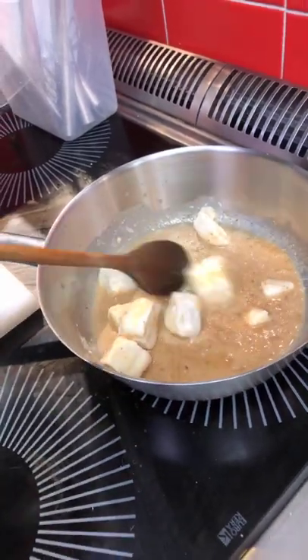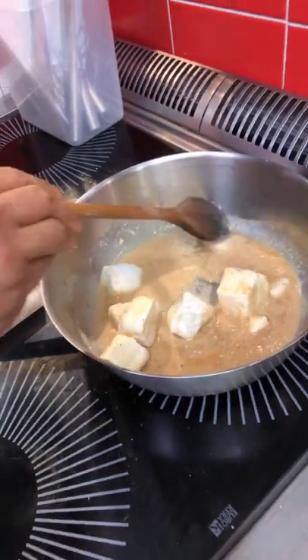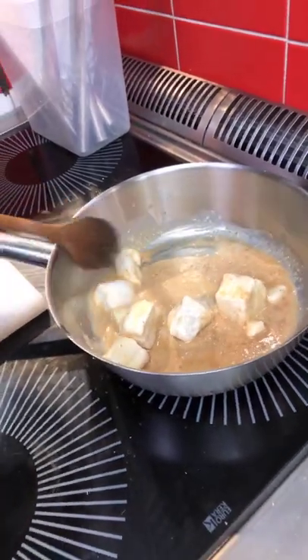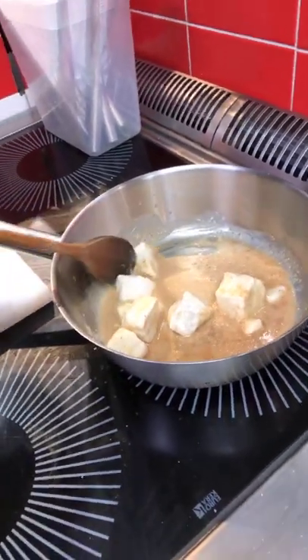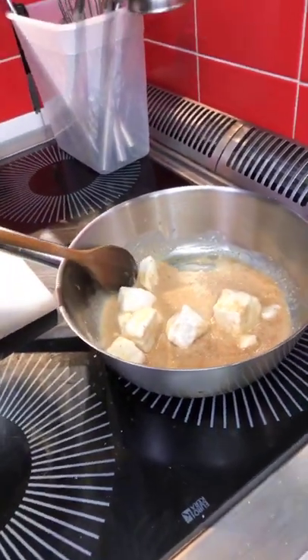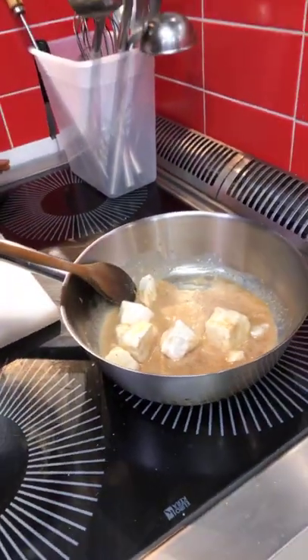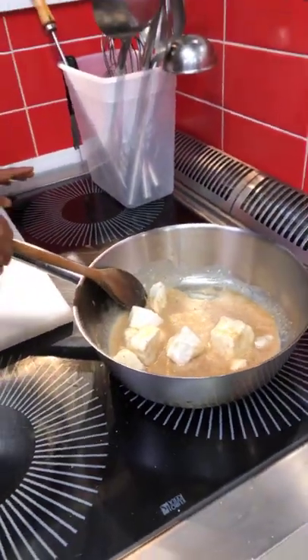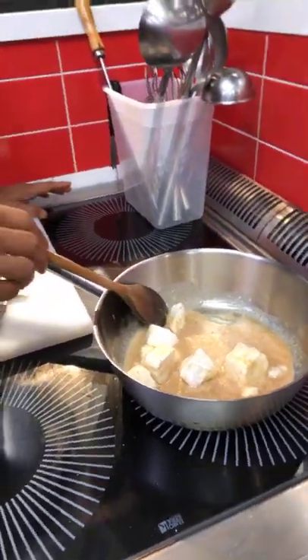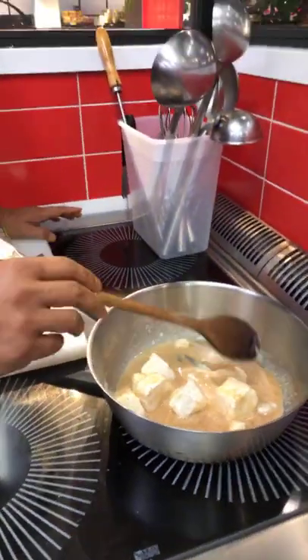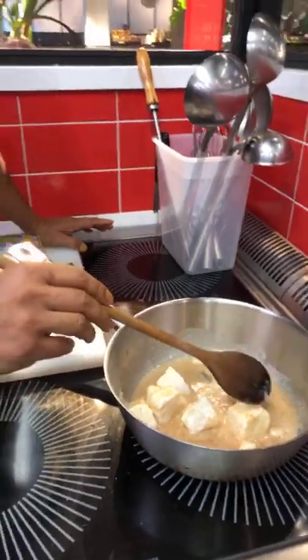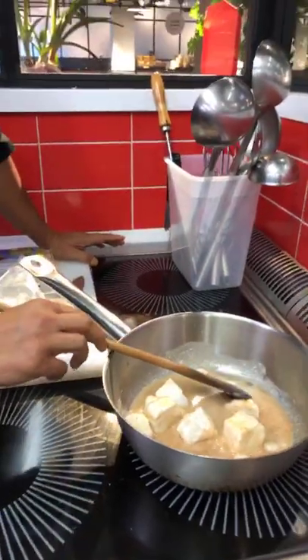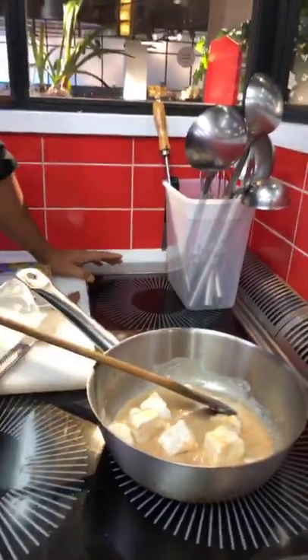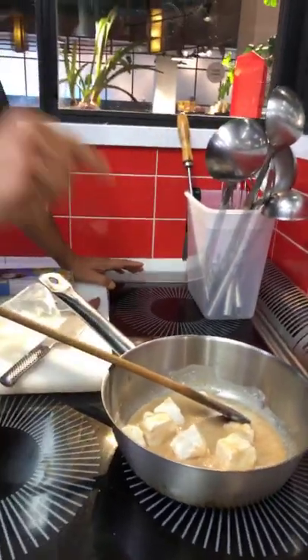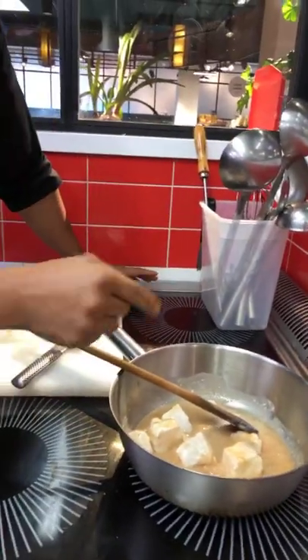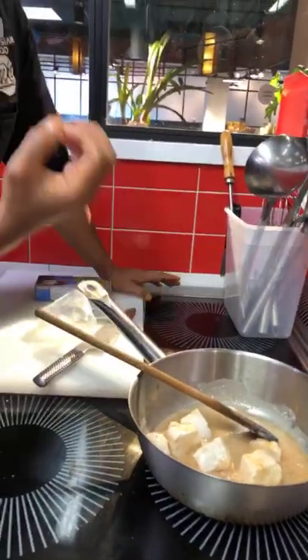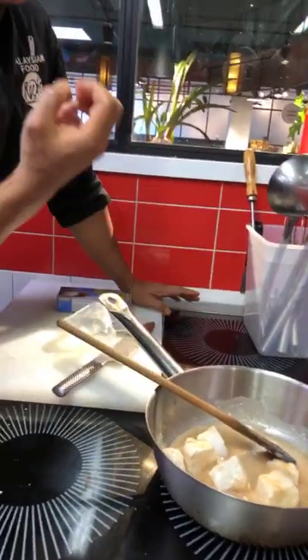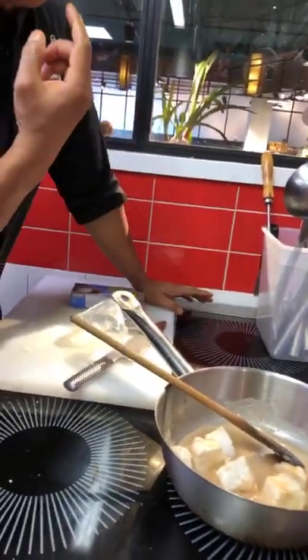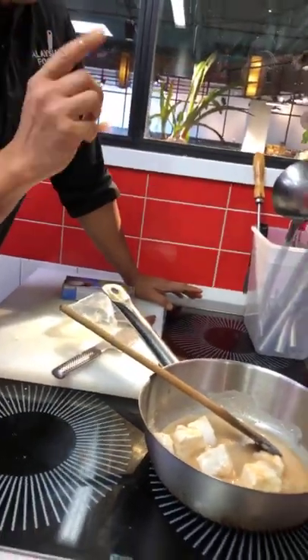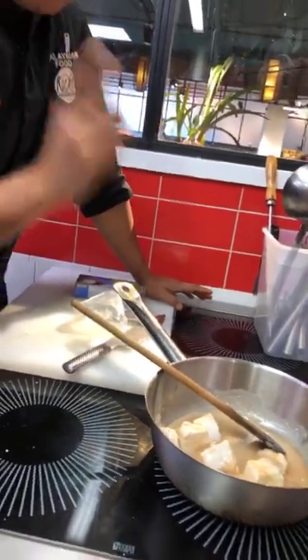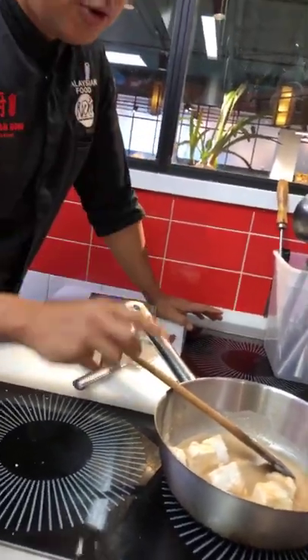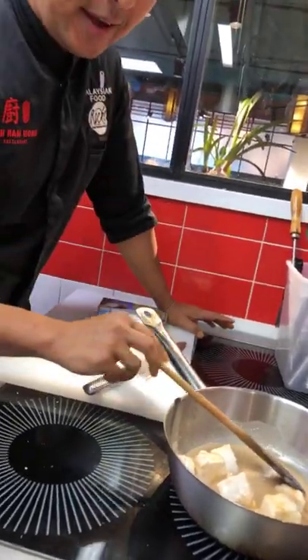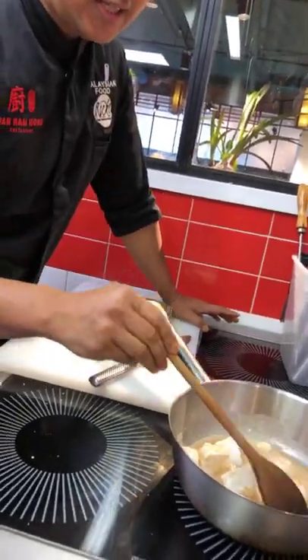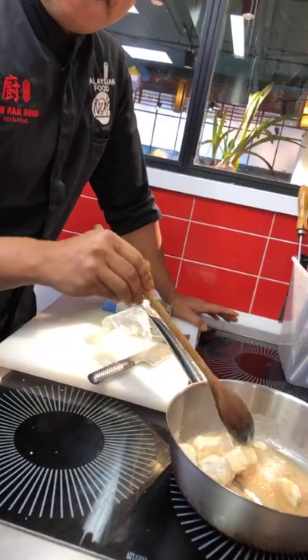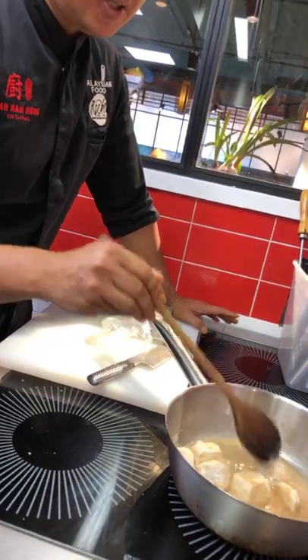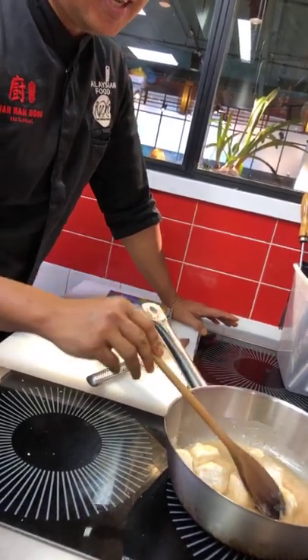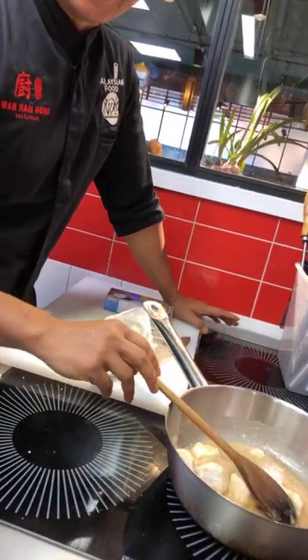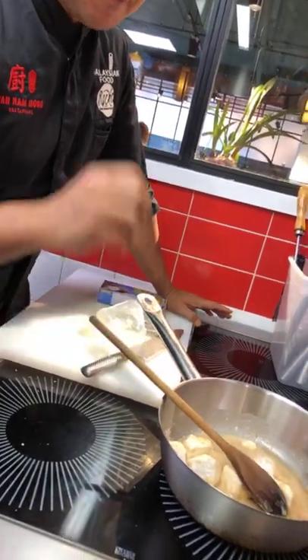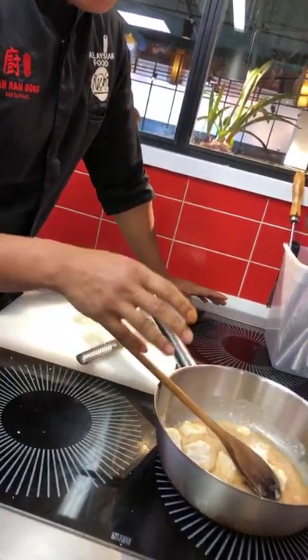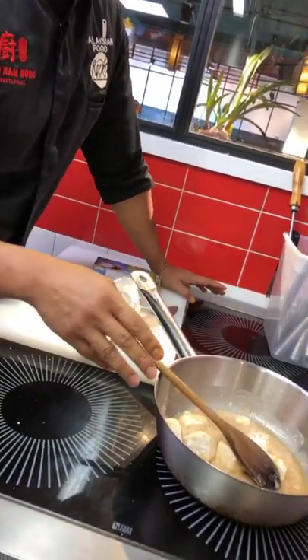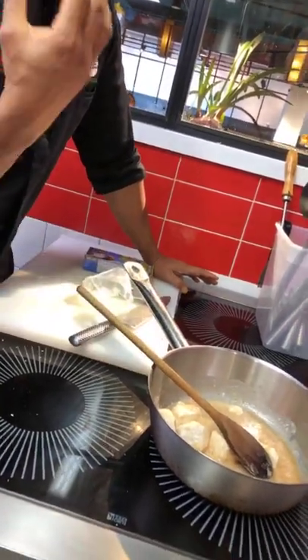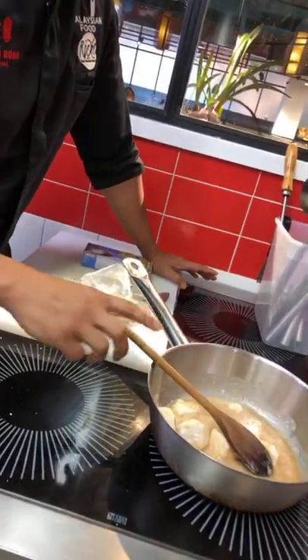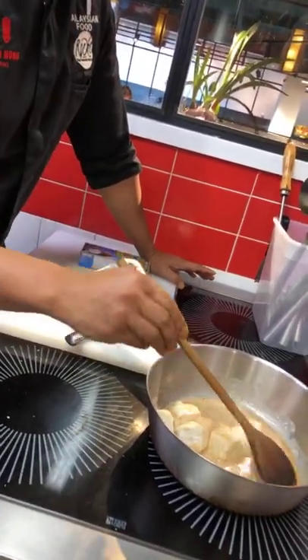I know some of you are going to be very tempted to get your fingers in and try to taste it, but that is not a good idea — it's going to burn your fingers and your tongue as well.